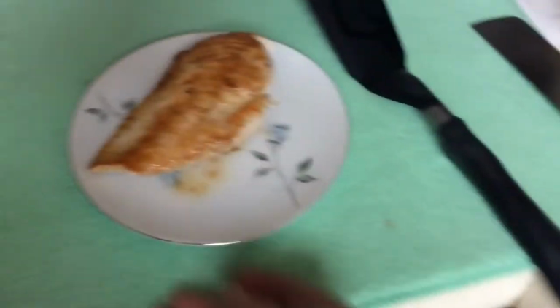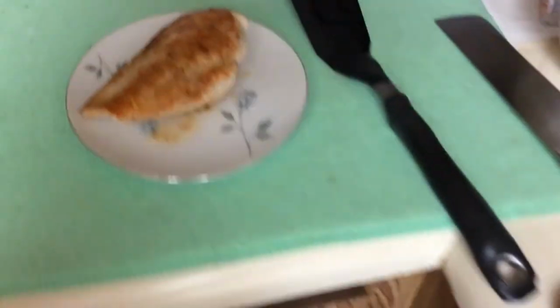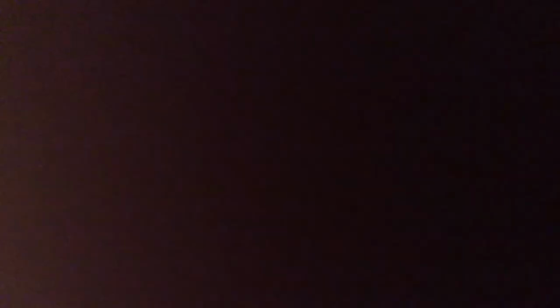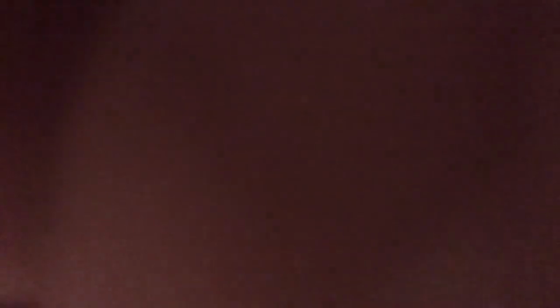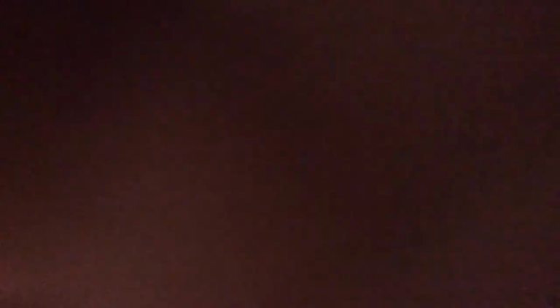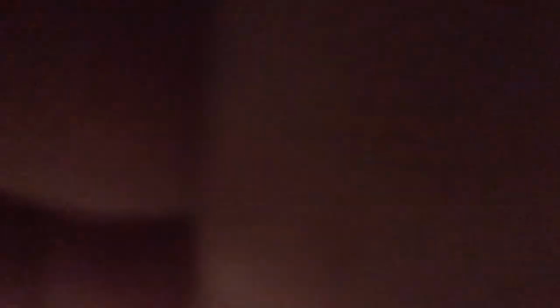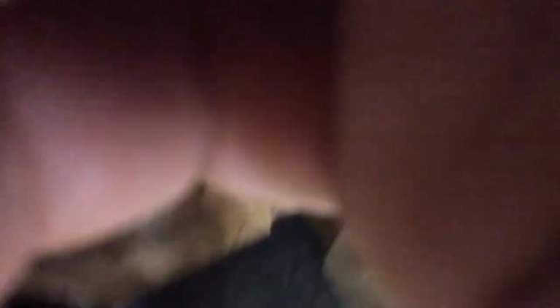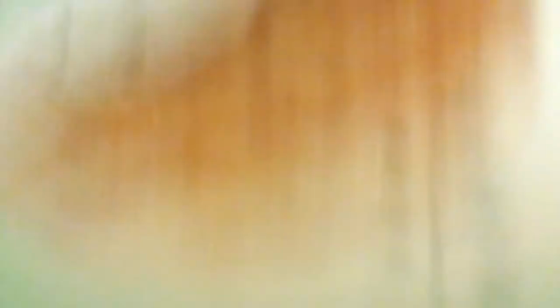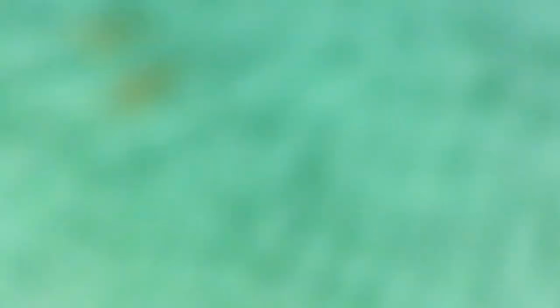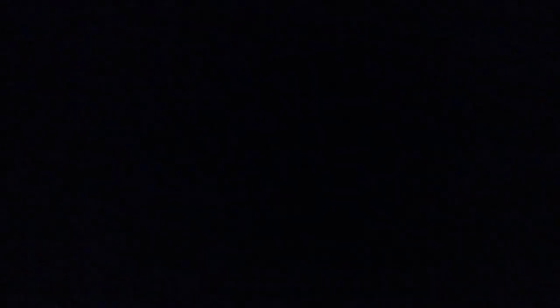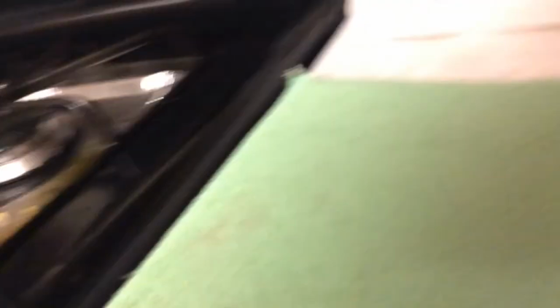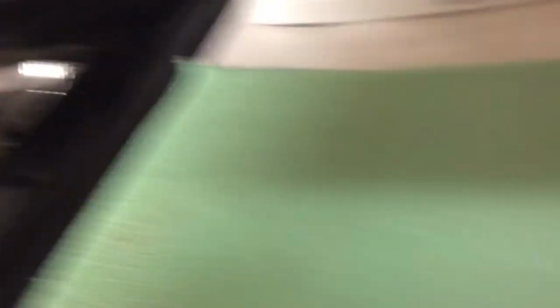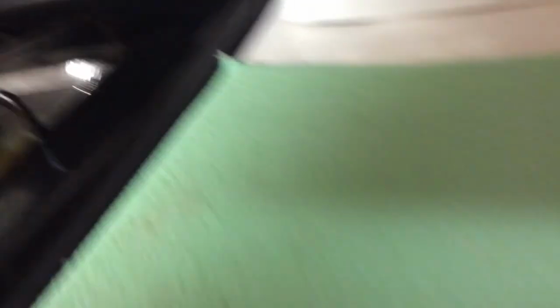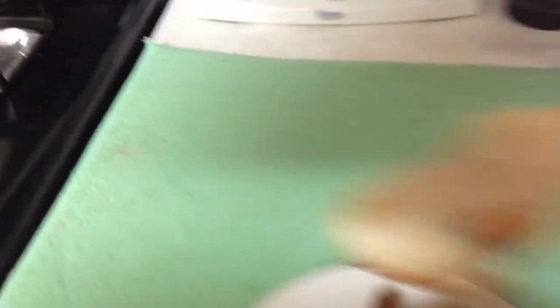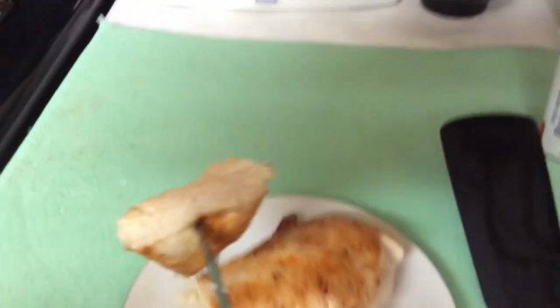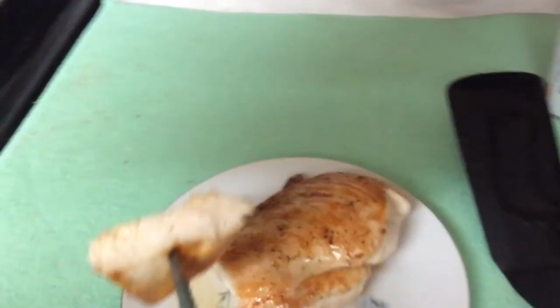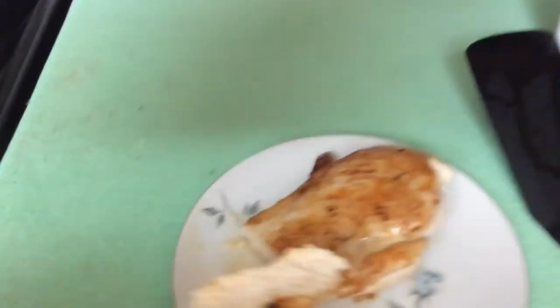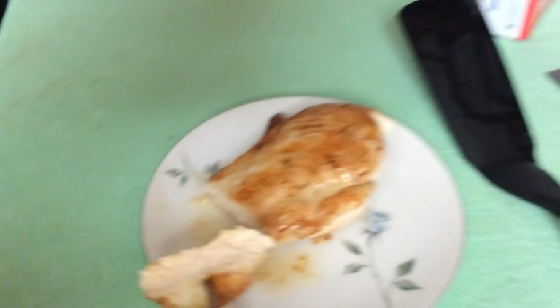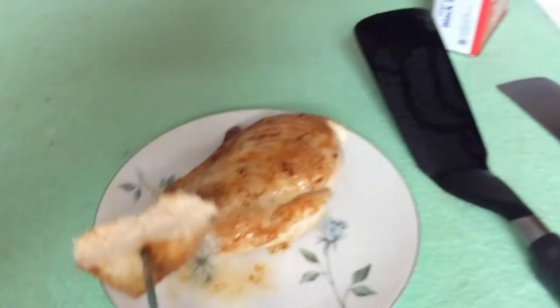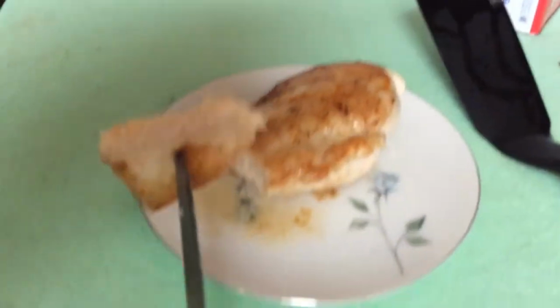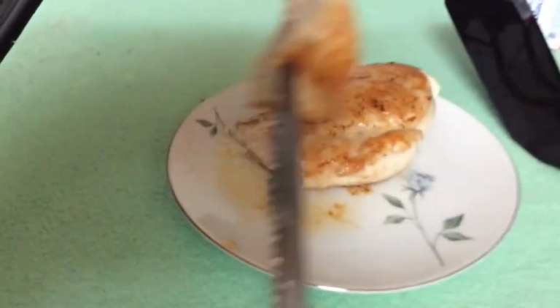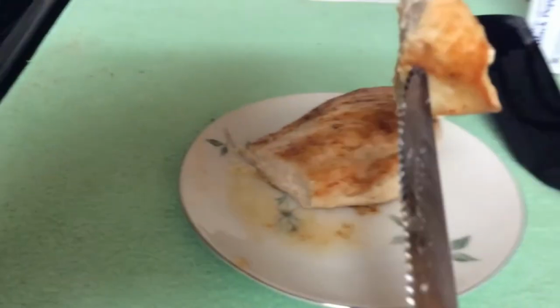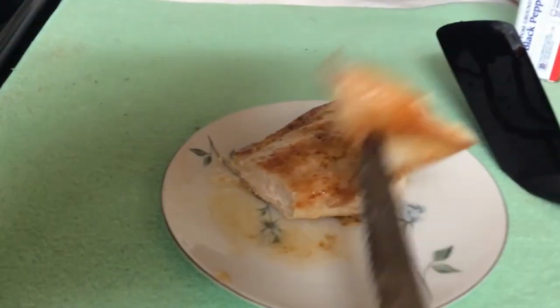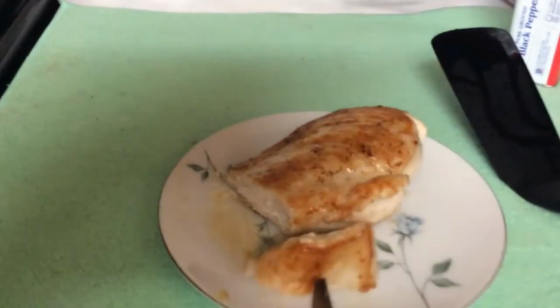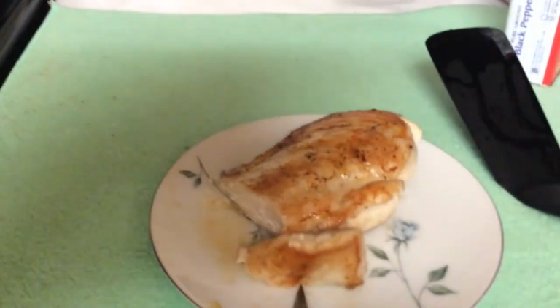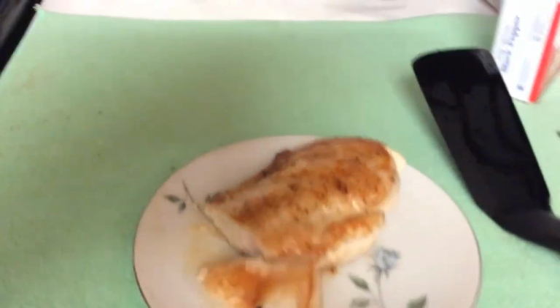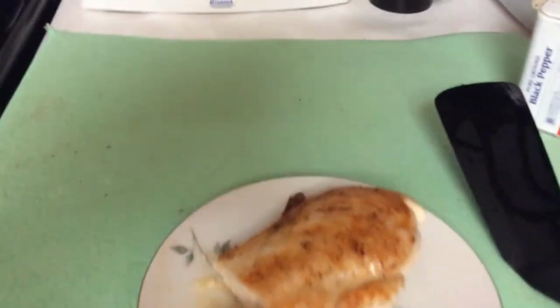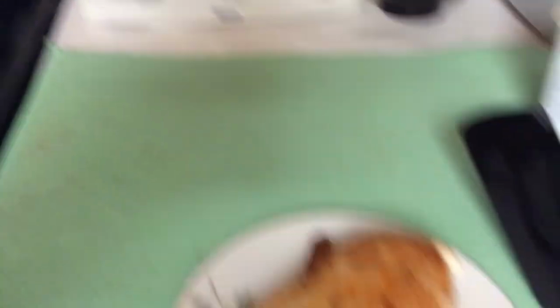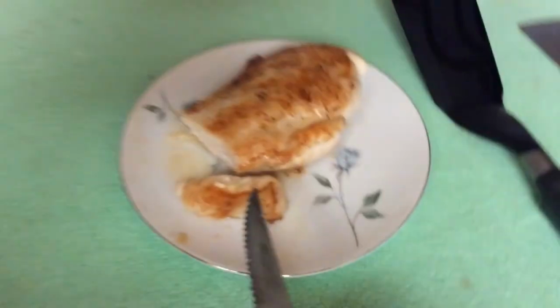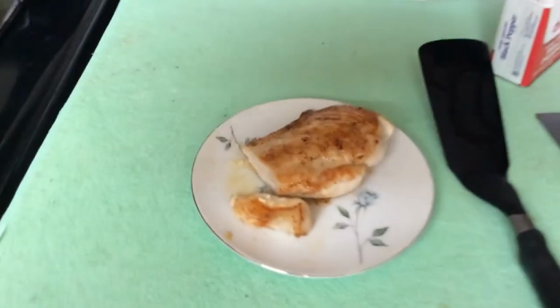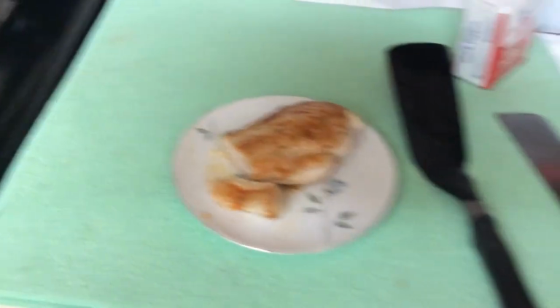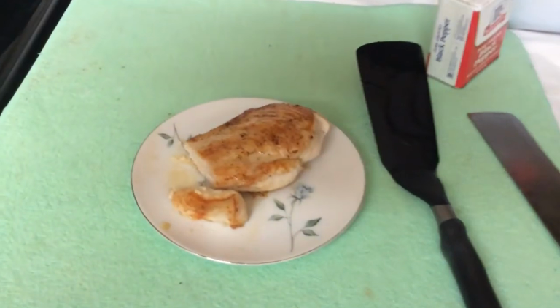Let me cut it. Mmm, it's not undercooked, it's not overcooked. It's juicy, it's delicious. And yeah, that's about it.